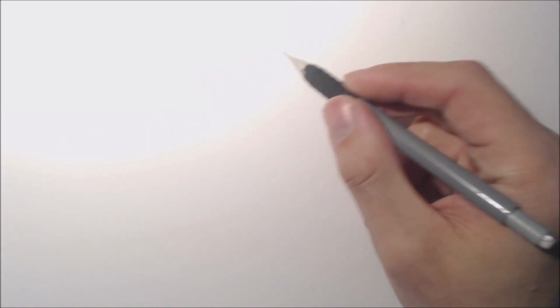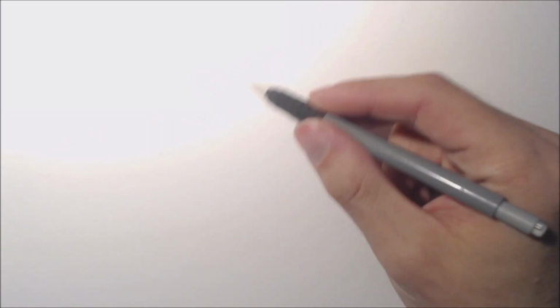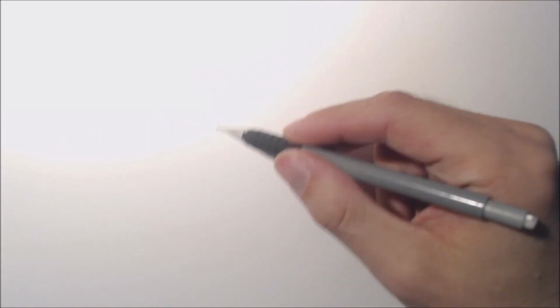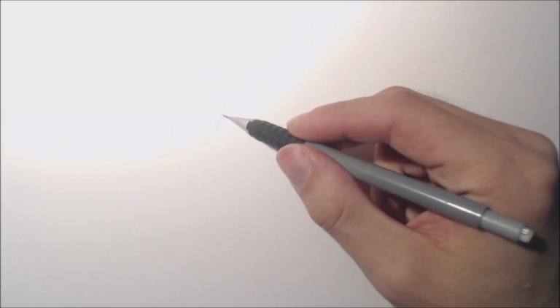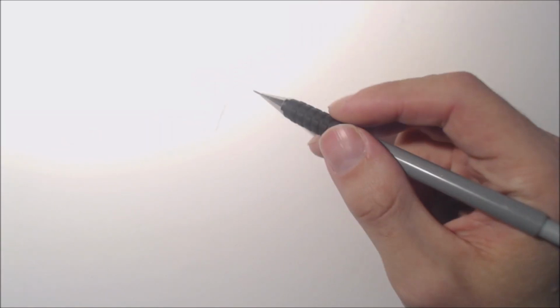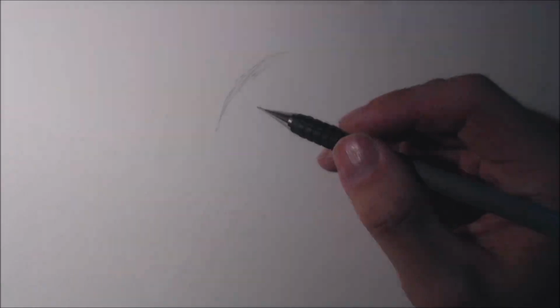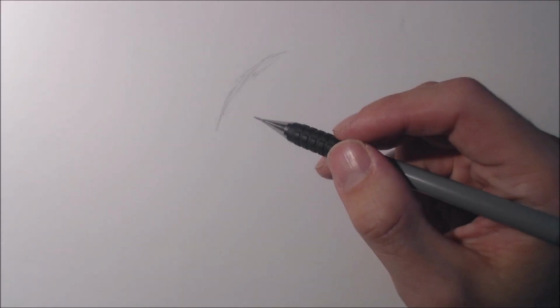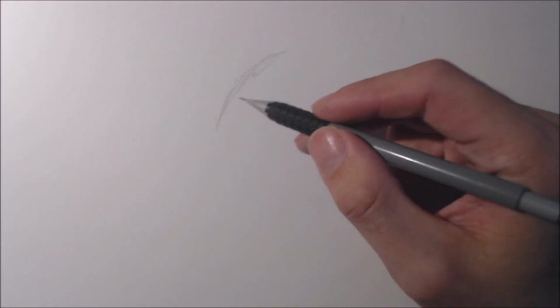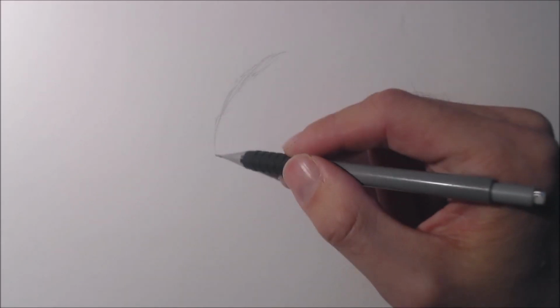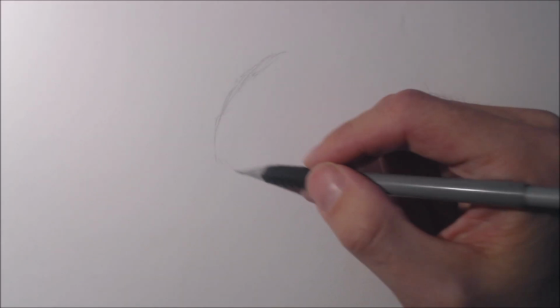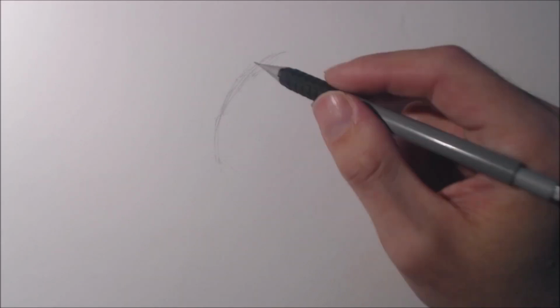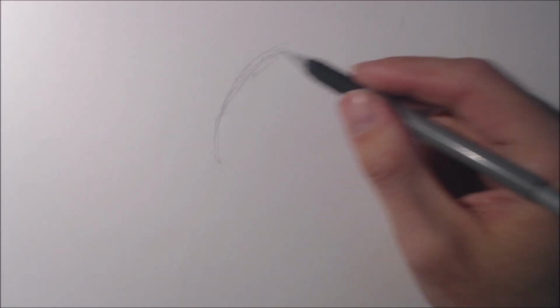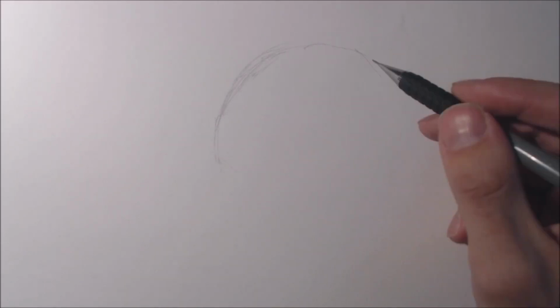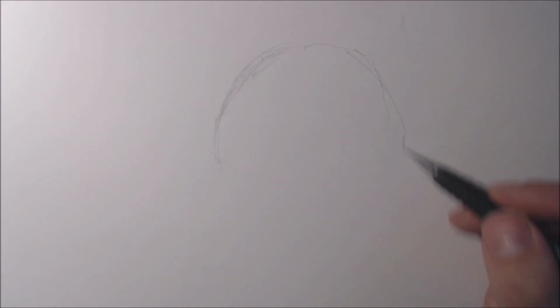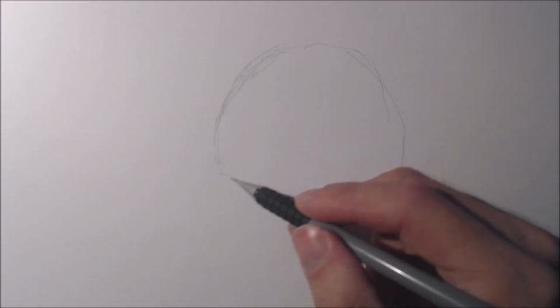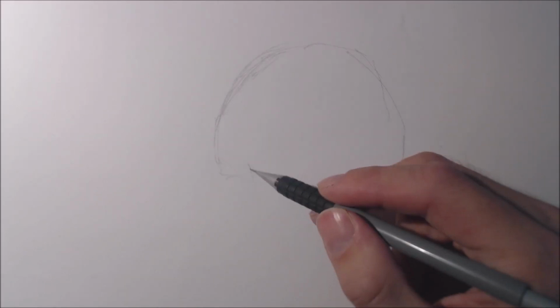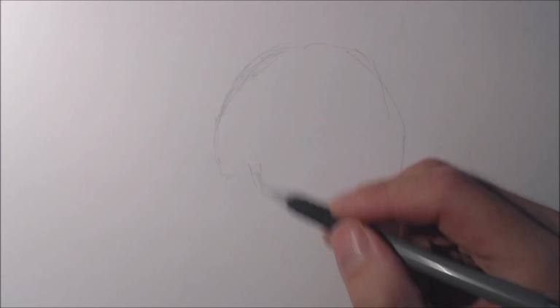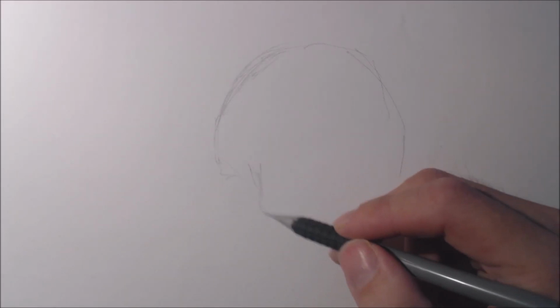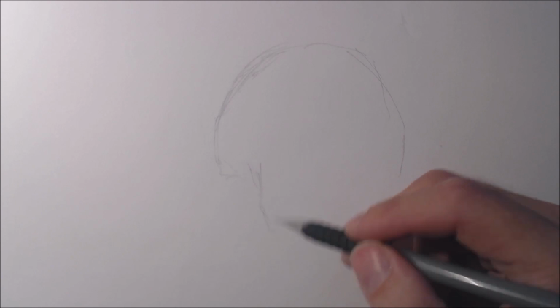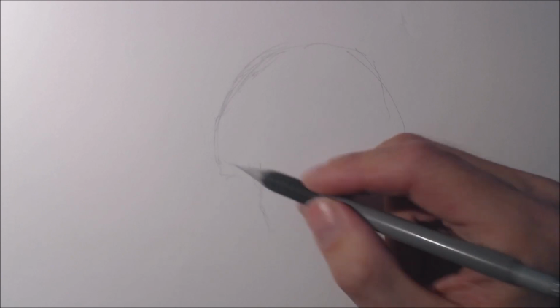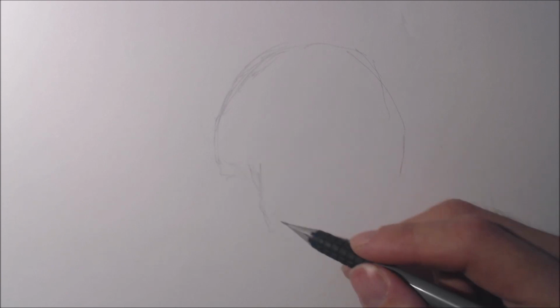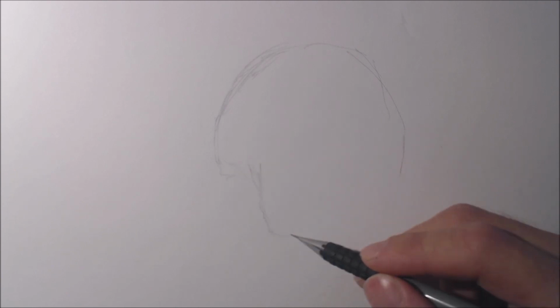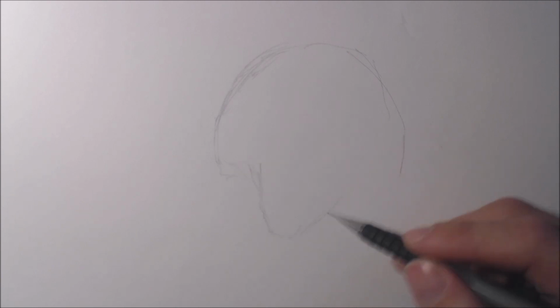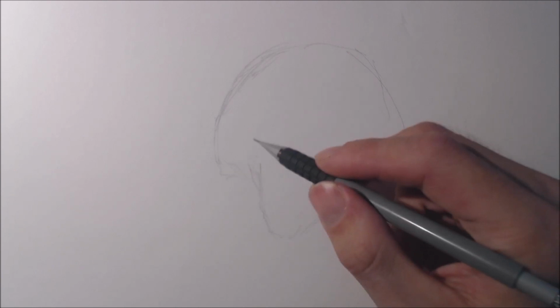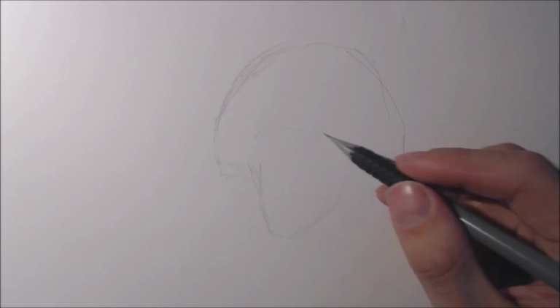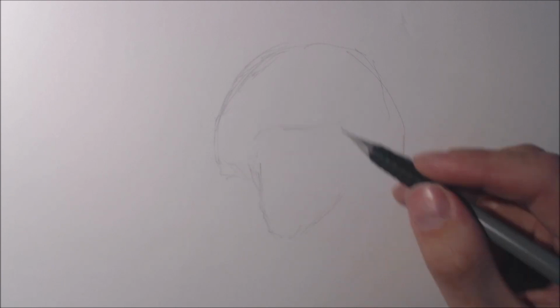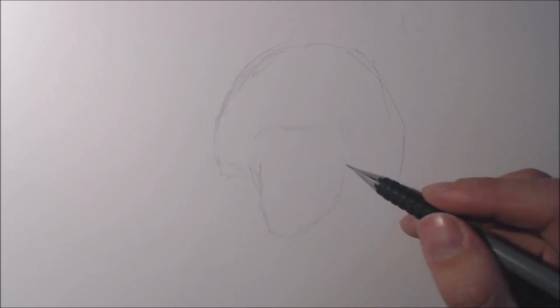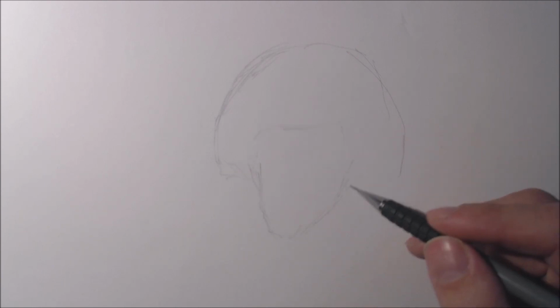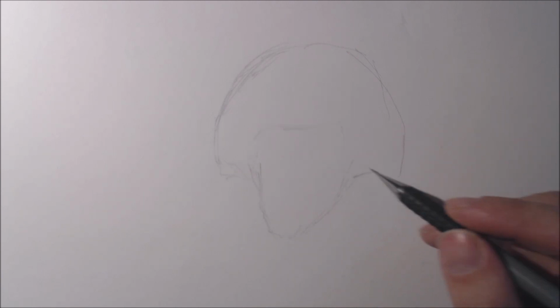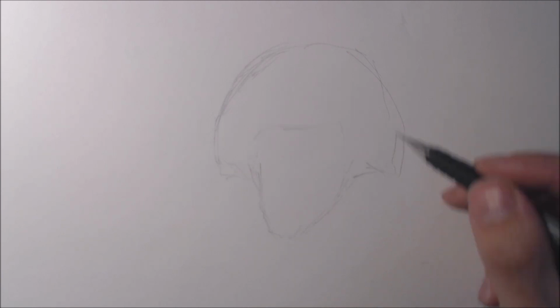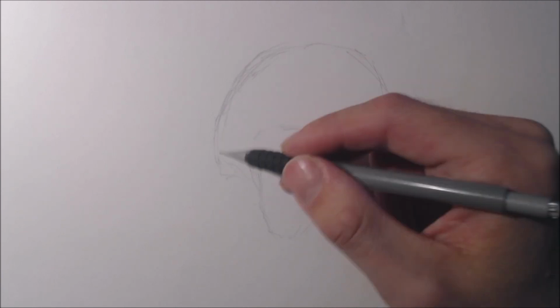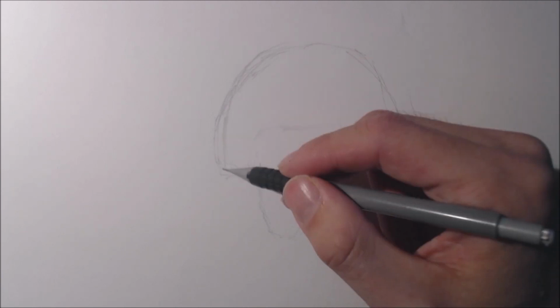G'day folks, I'm Beanie, and you are watching another Beanie Drawers video. This time I'm drawing a Triceratops.